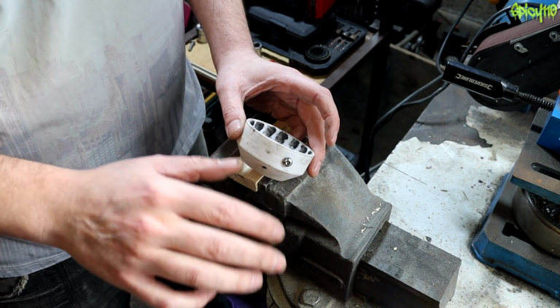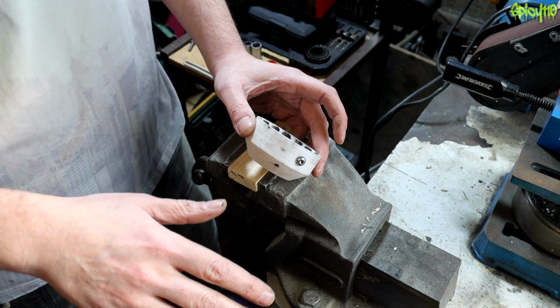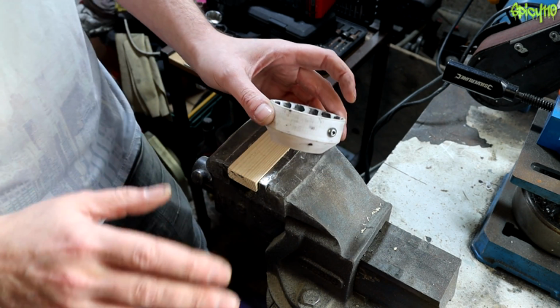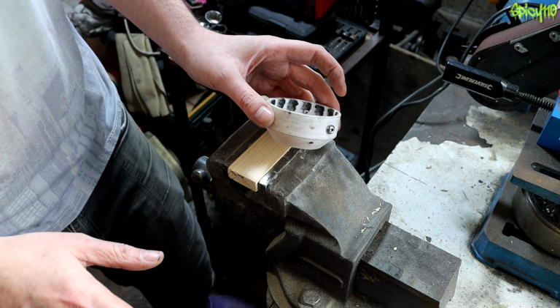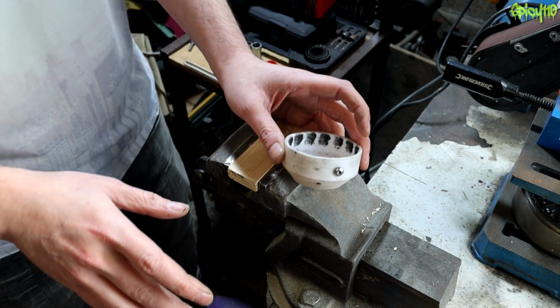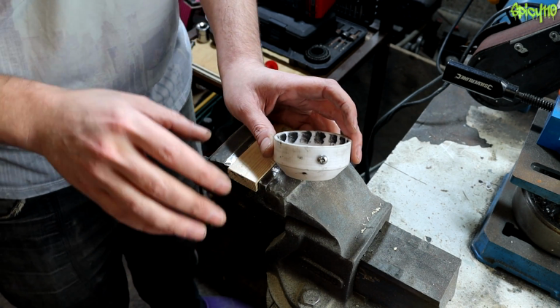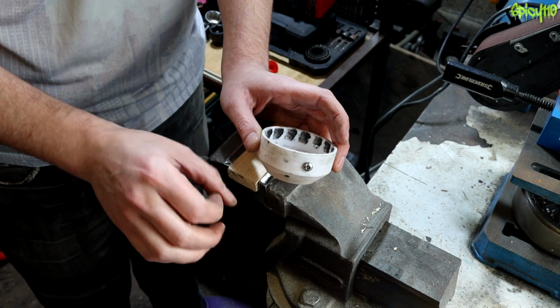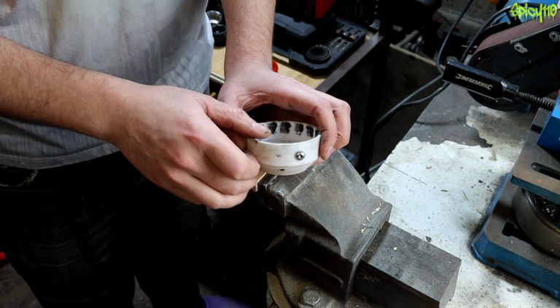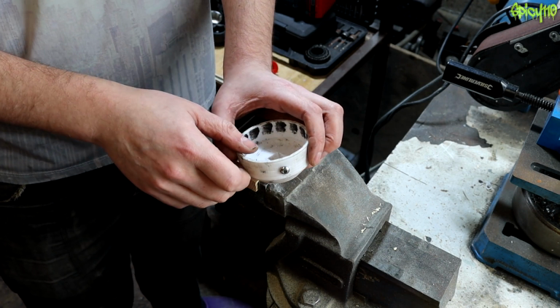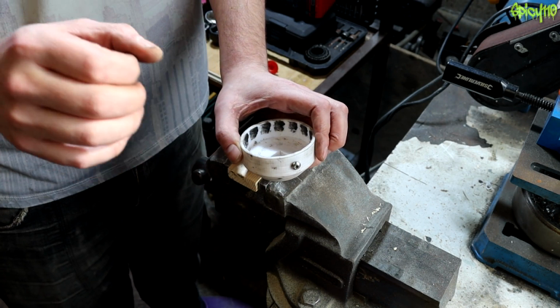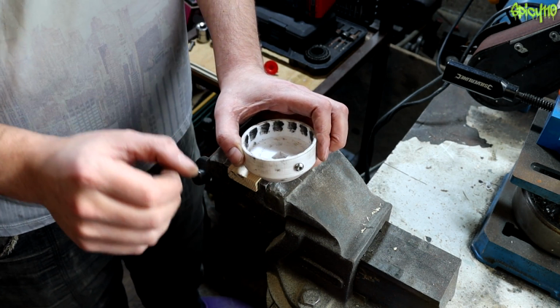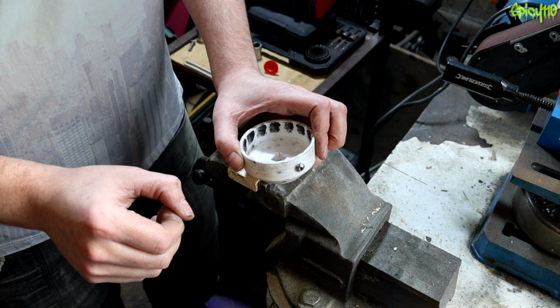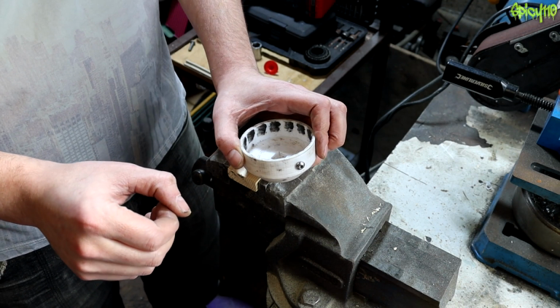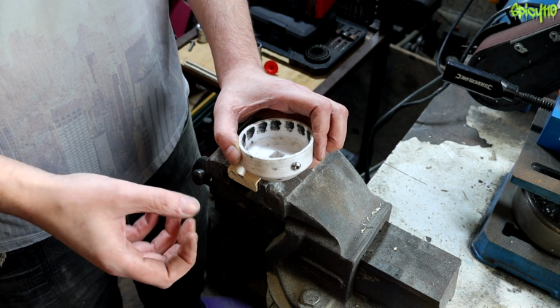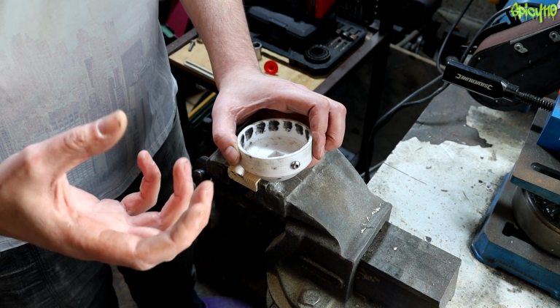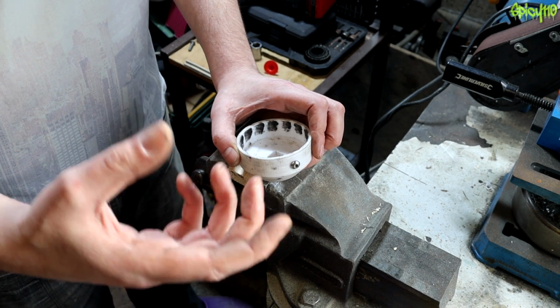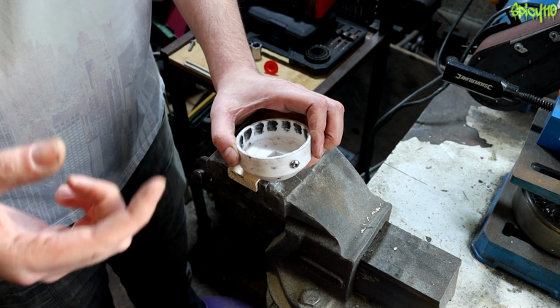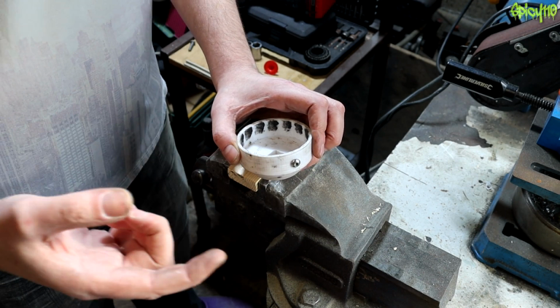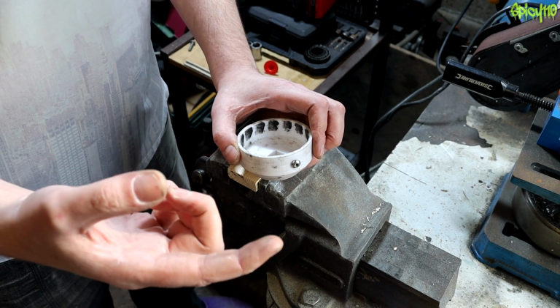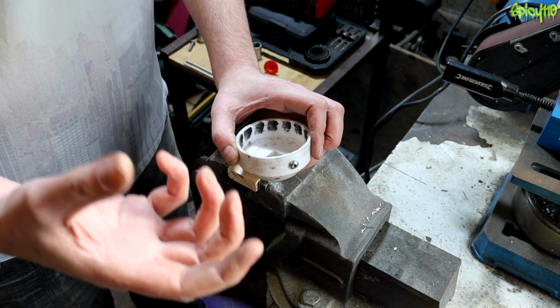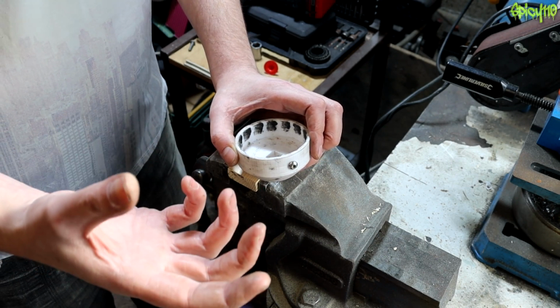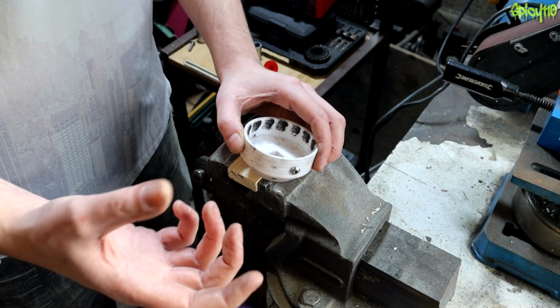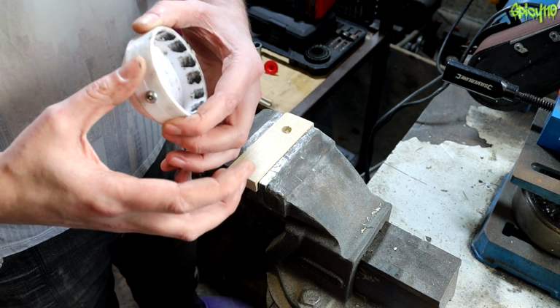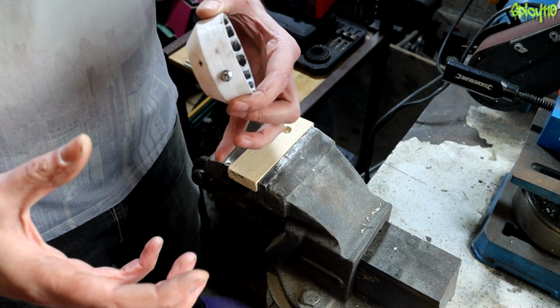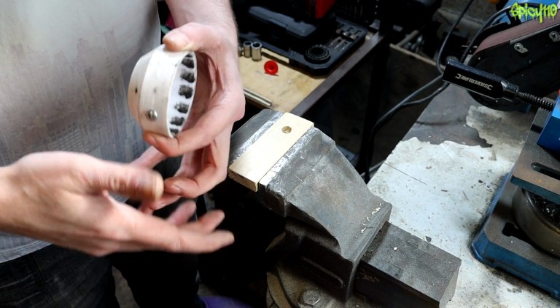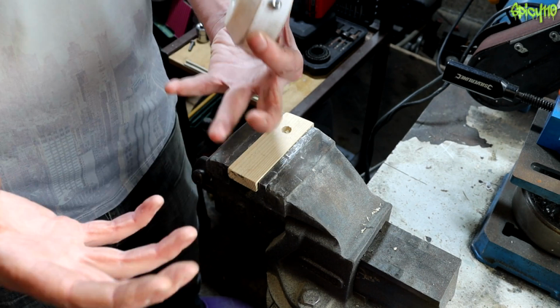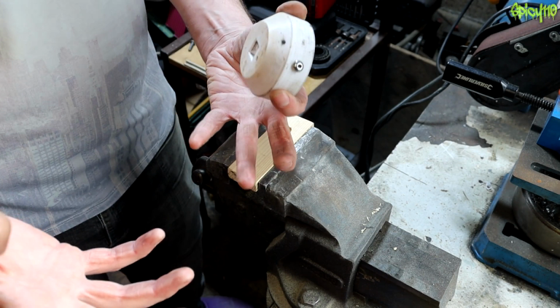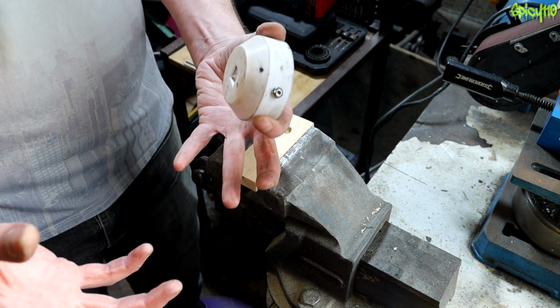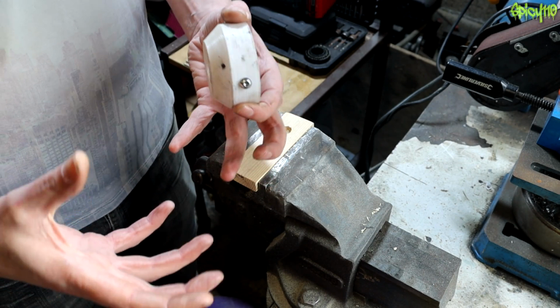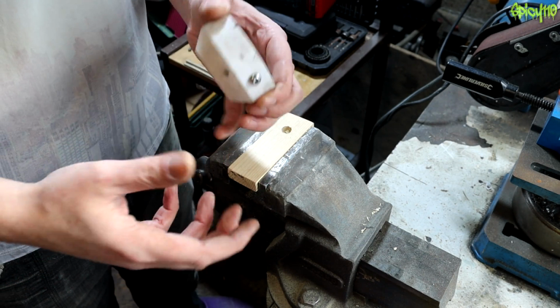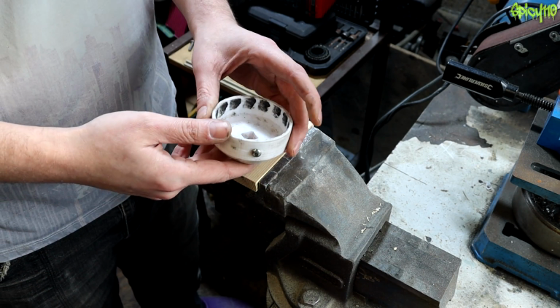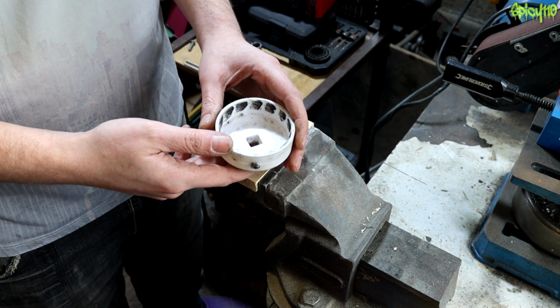Oil filters on motorcycles, if you don't know about this, are renowned for being extremely tight because the sealant on the inside of them, when it gets oil into it, it expands. It's designed to do that and it seals up very tightly.